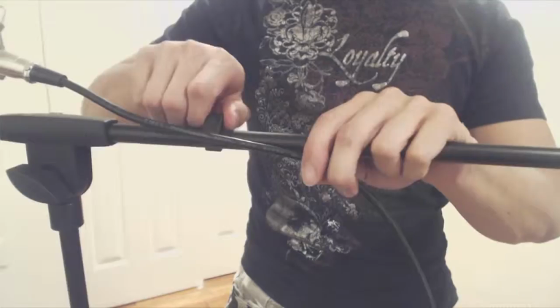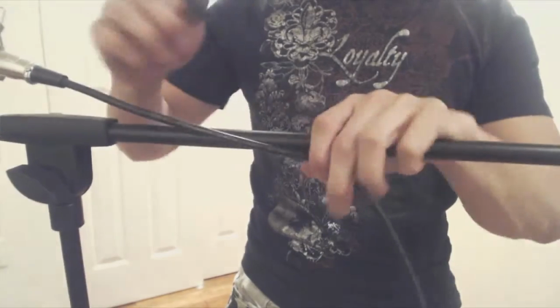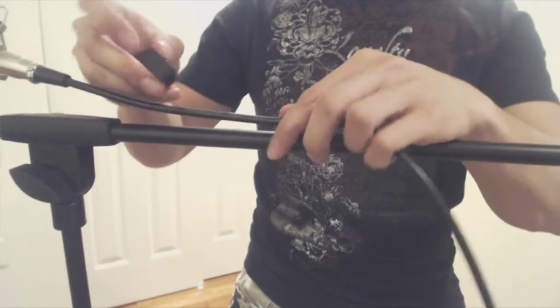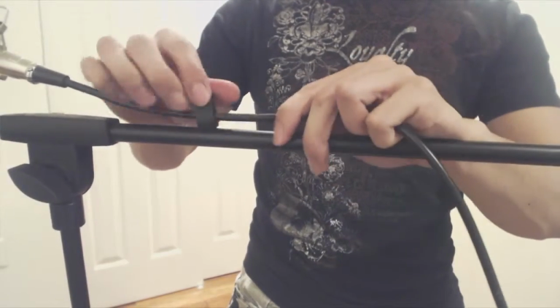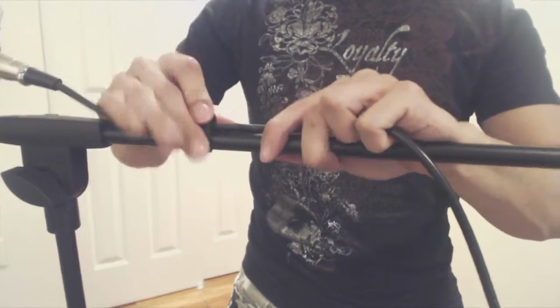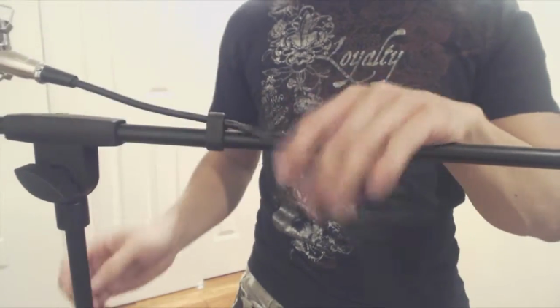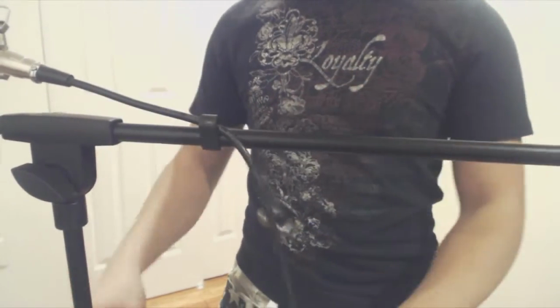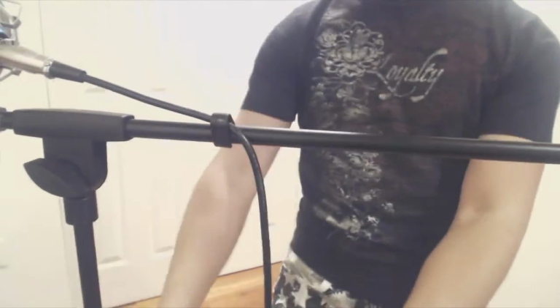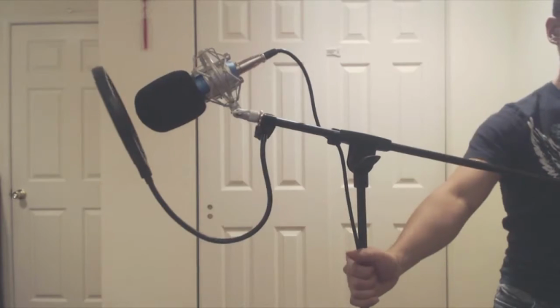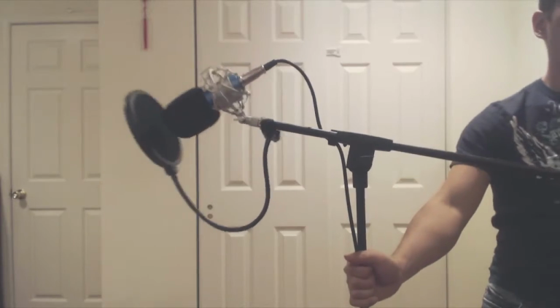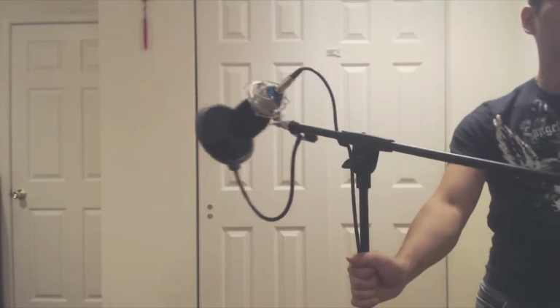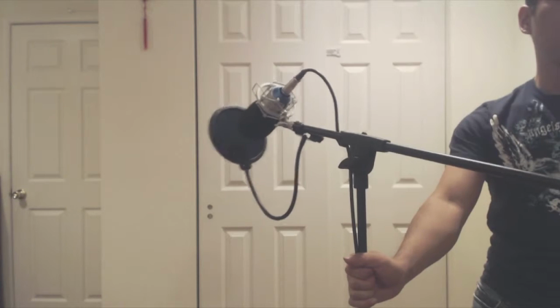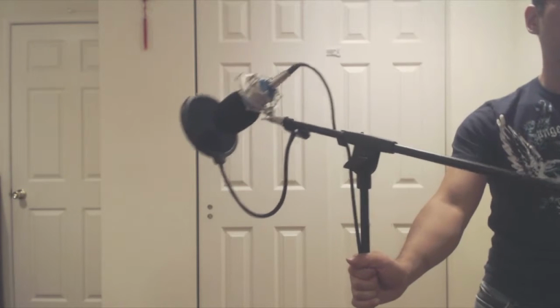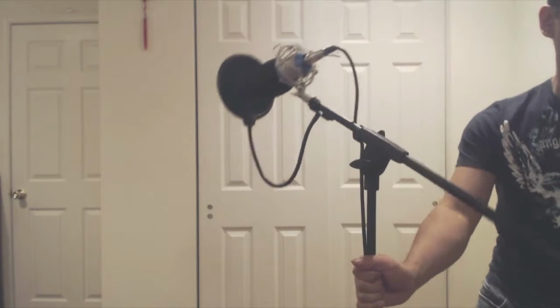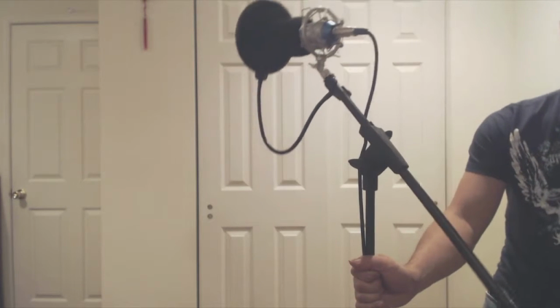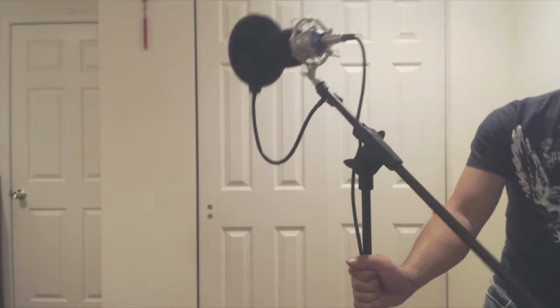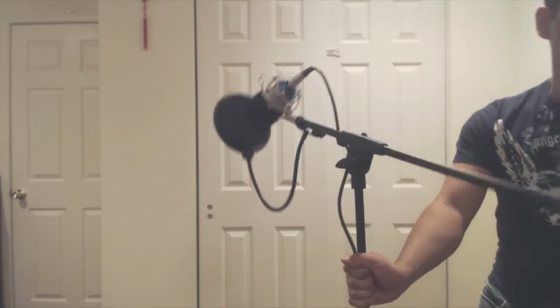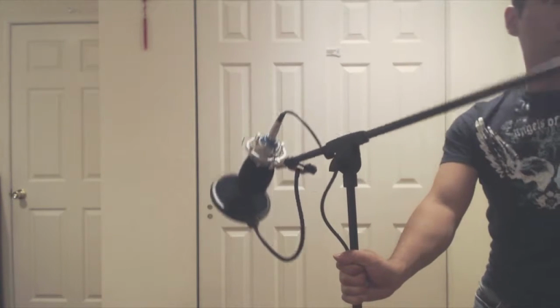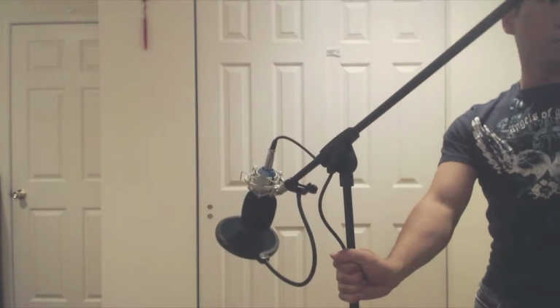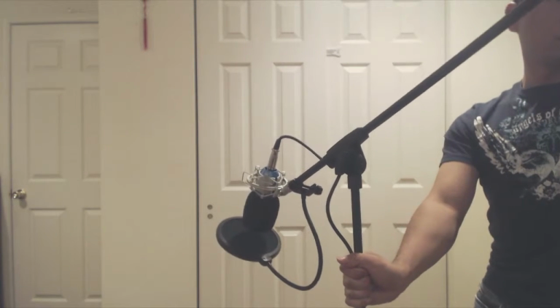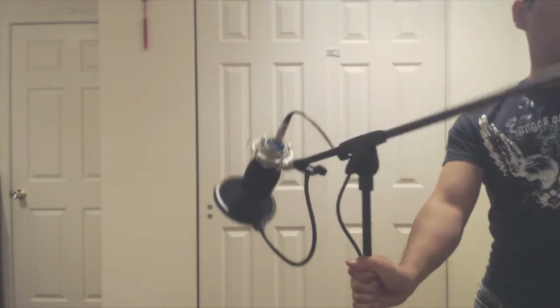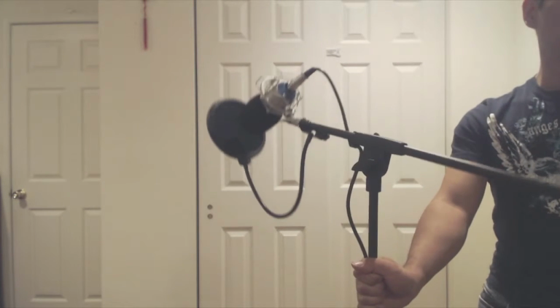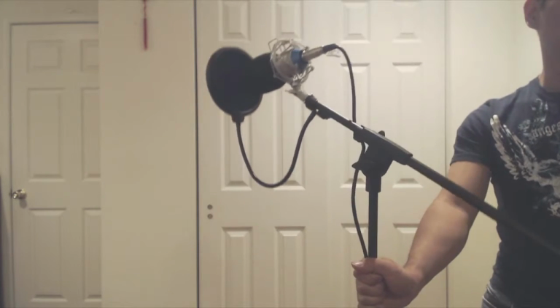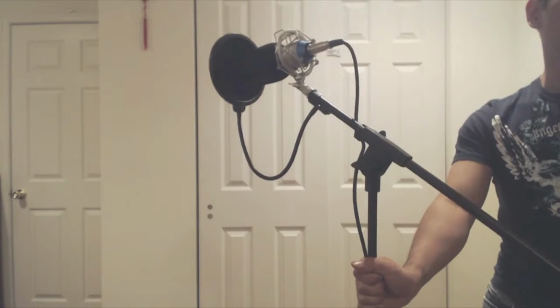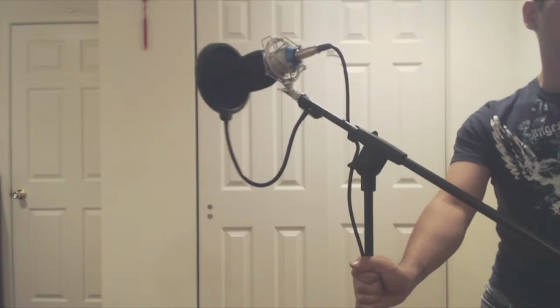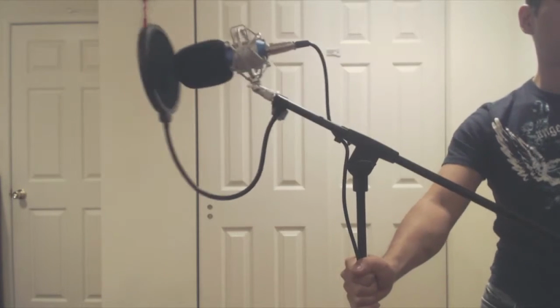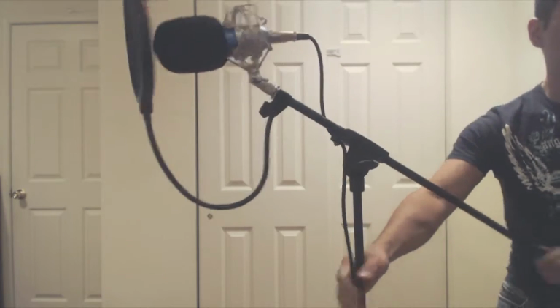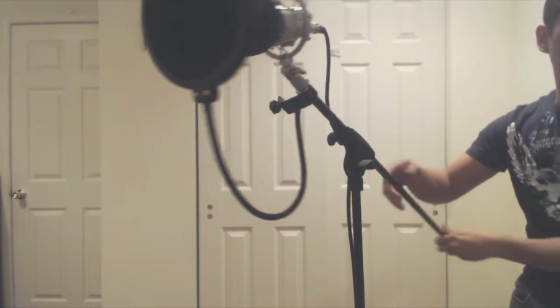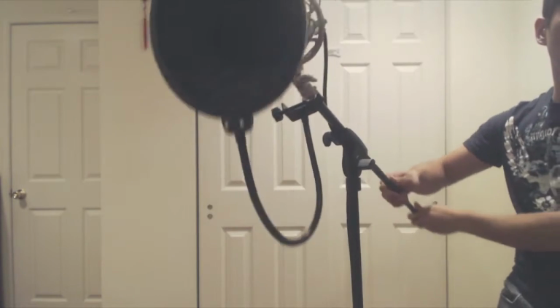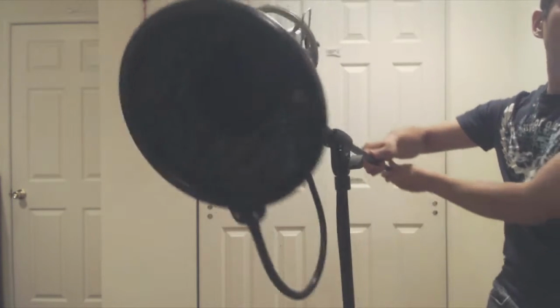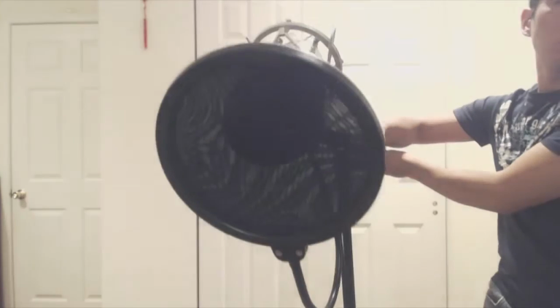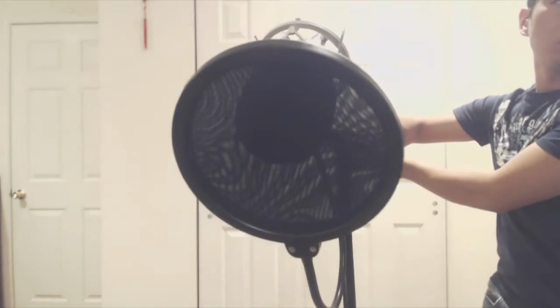There are two plastic clips that you can use for cable management. The boom works smoothly to adjust the position of the mic so you can have it where you need it and work hands-free. The boom gives you freedom of motion in three dimensions and it's great for just about any microphone recording application.